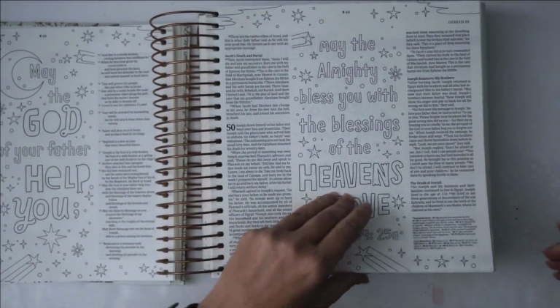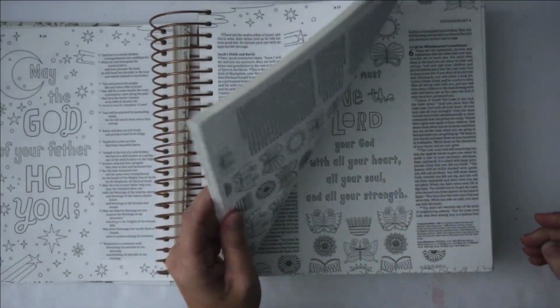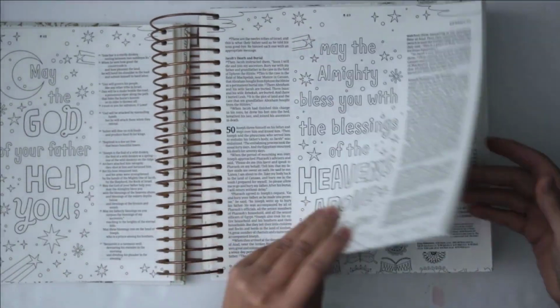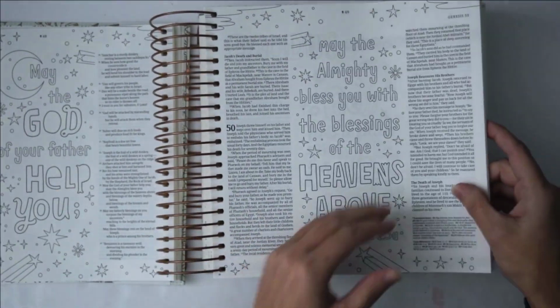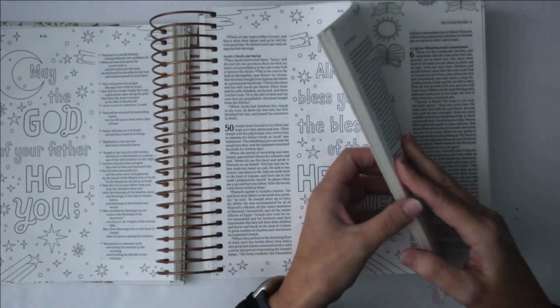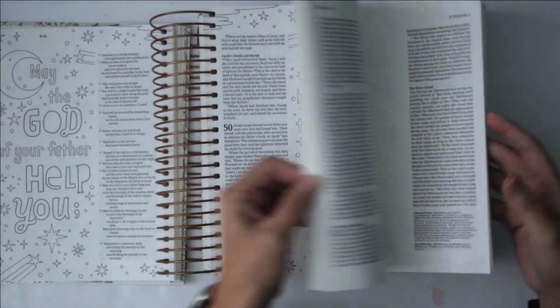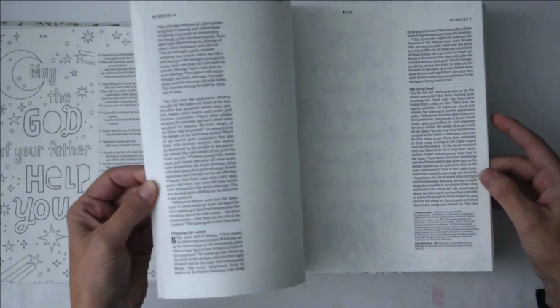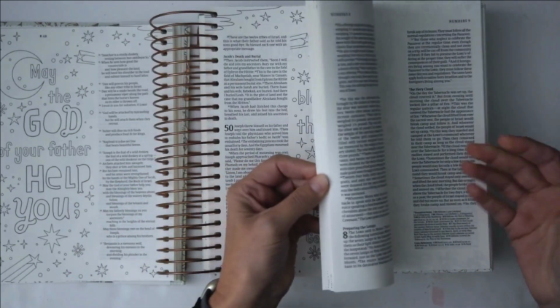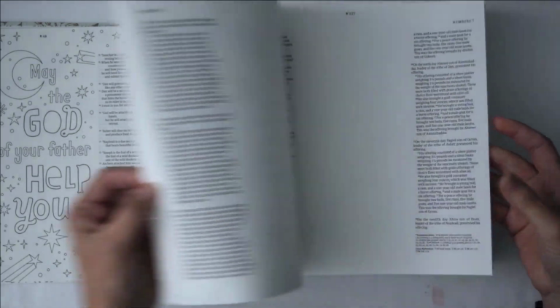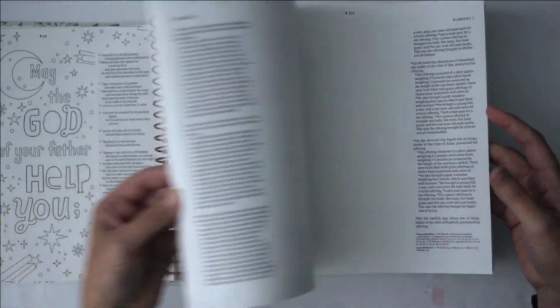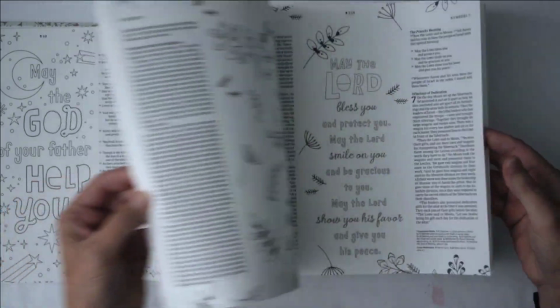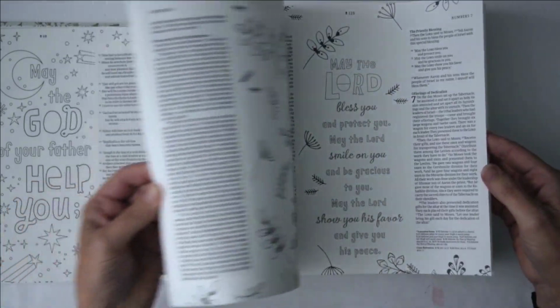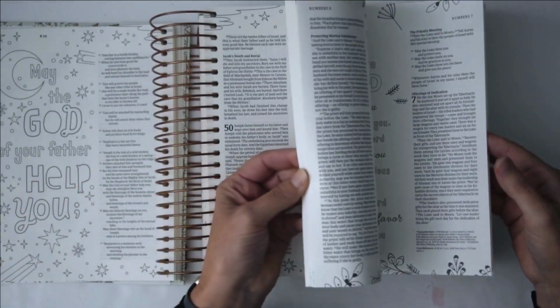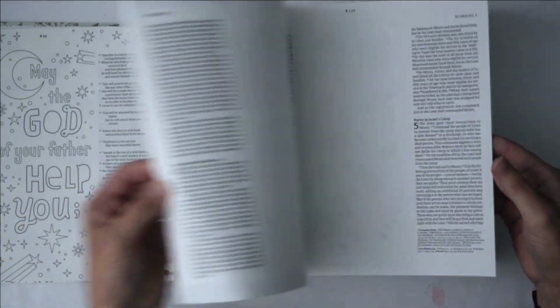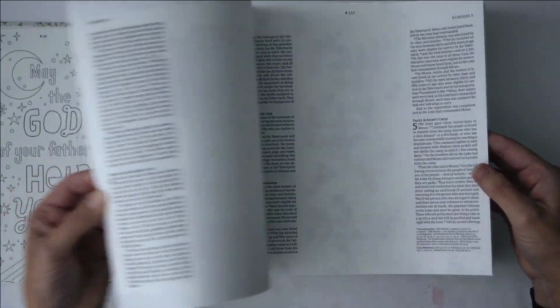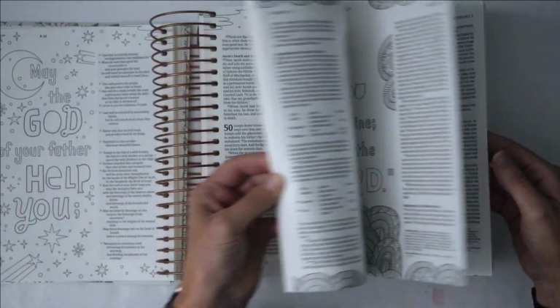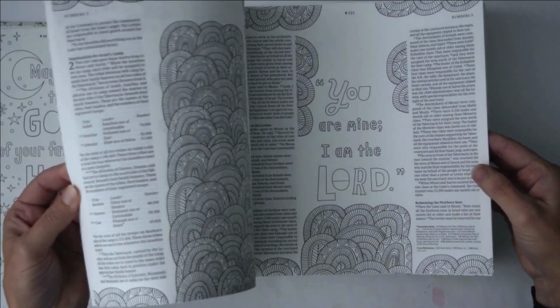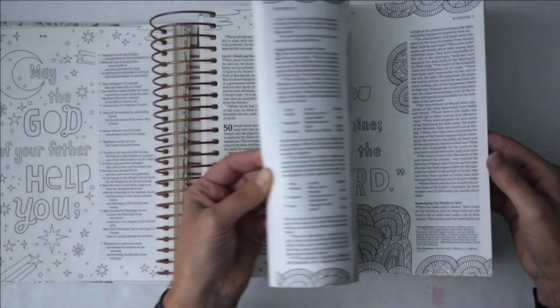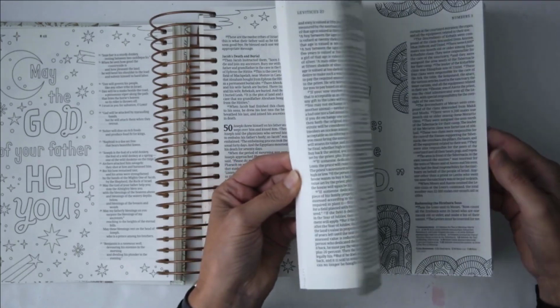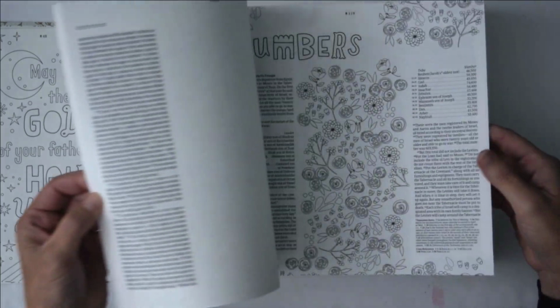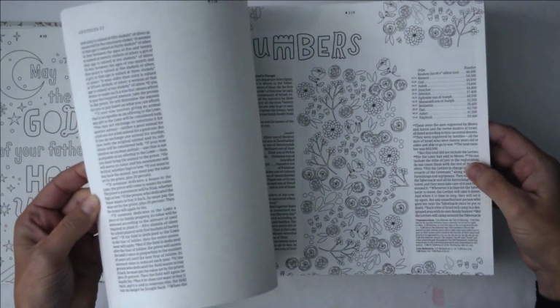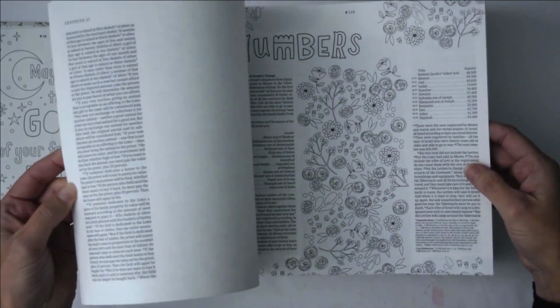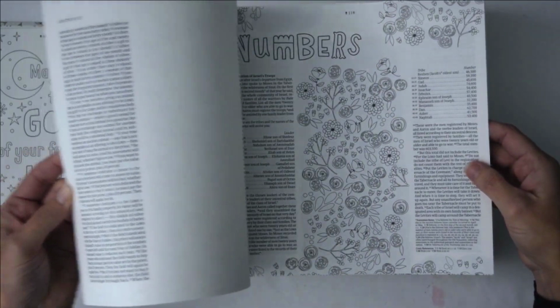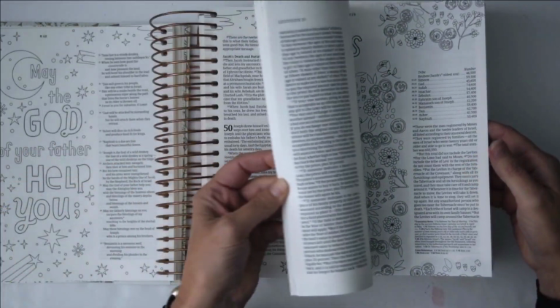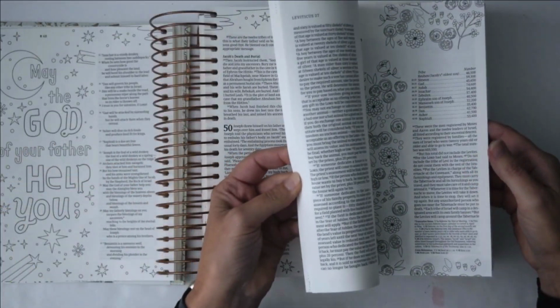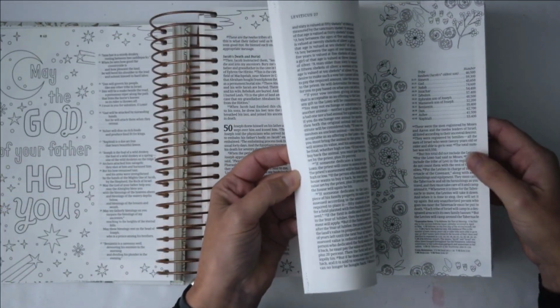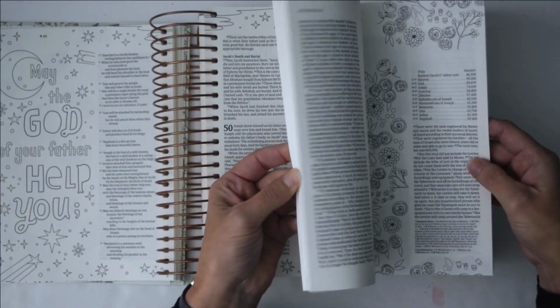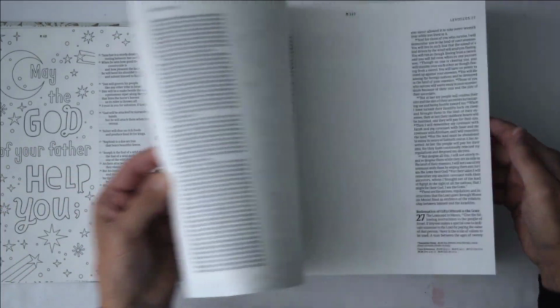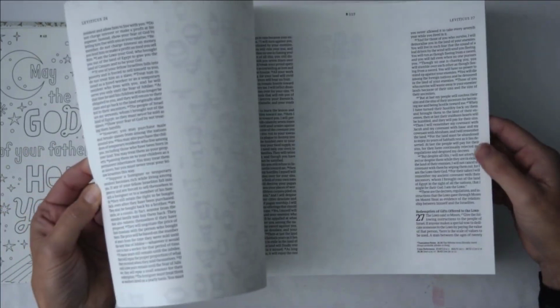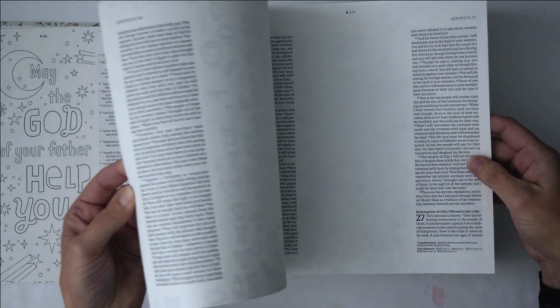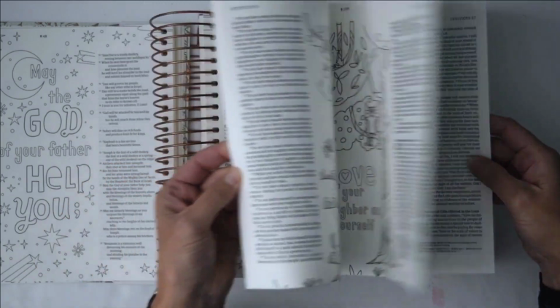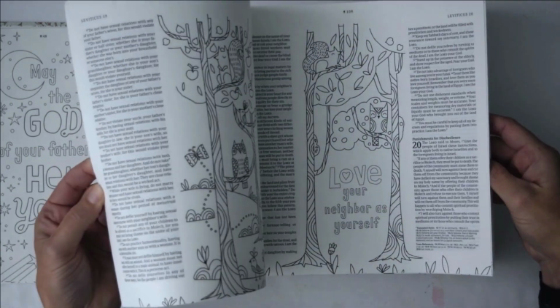They do have quite a few pages that are blank for you to use, so it's not like they're all decorated, but there is a lot of decoration in here.